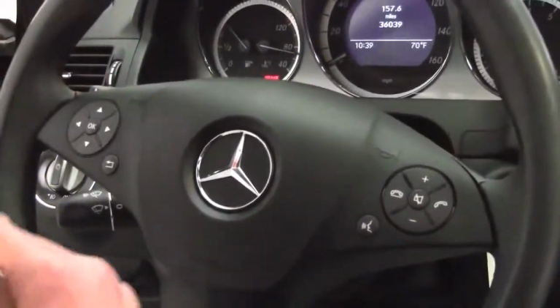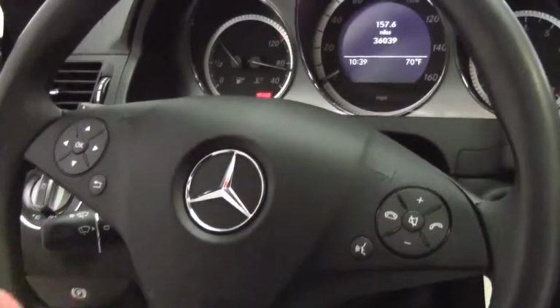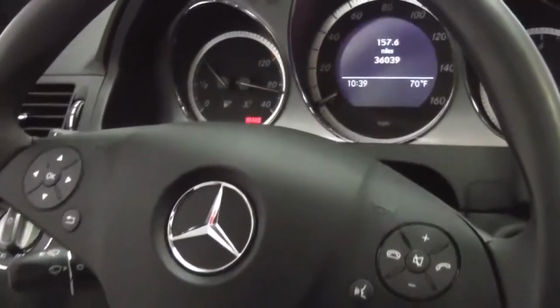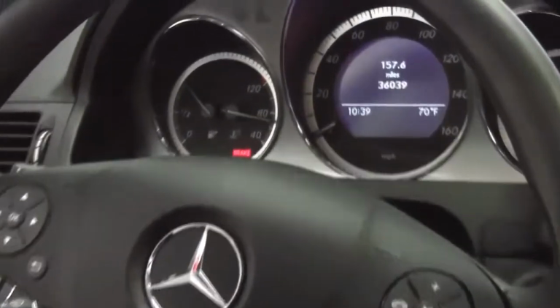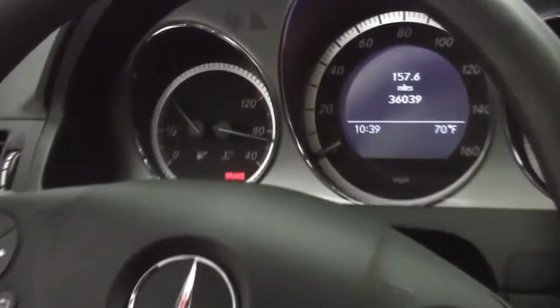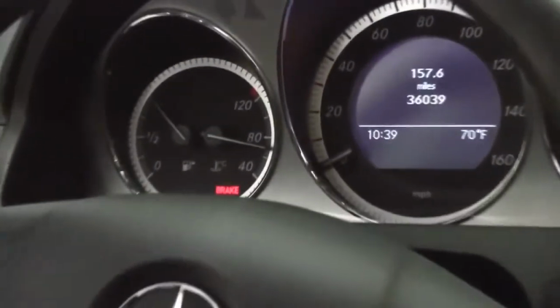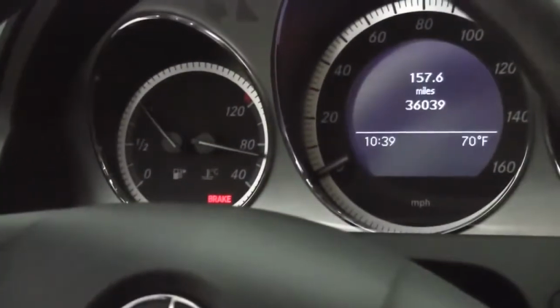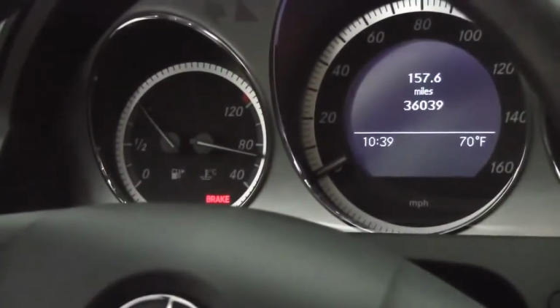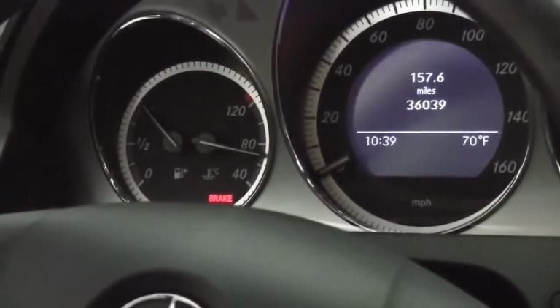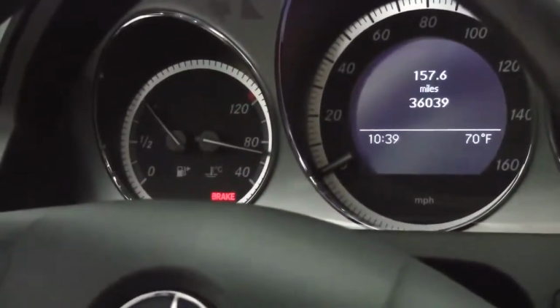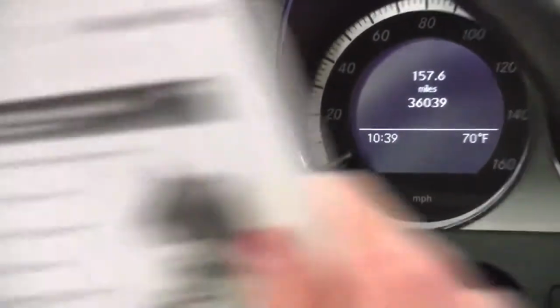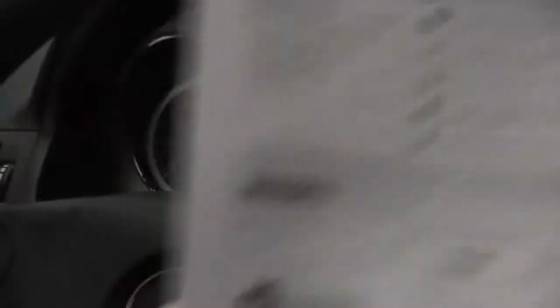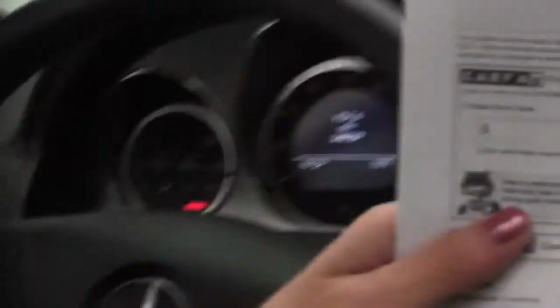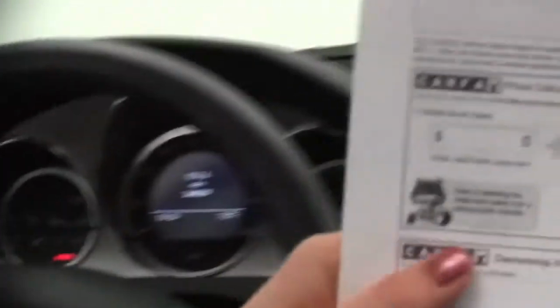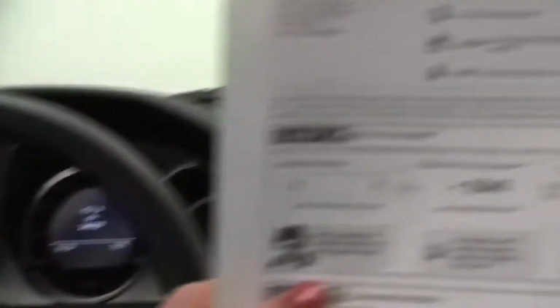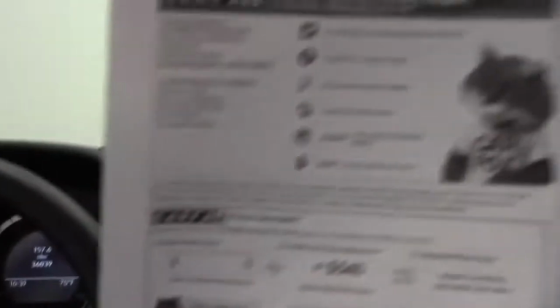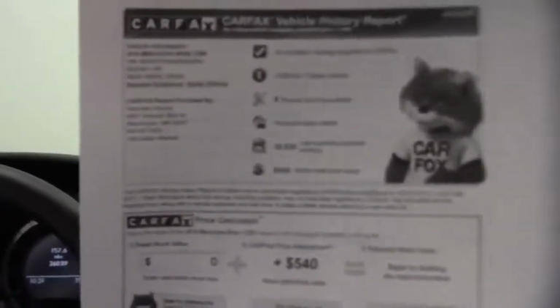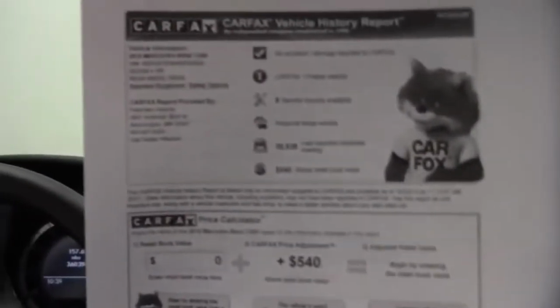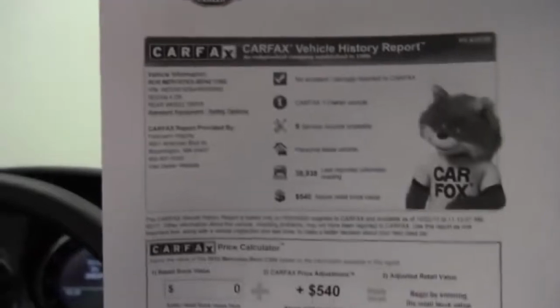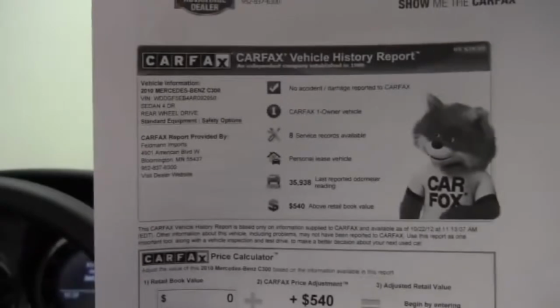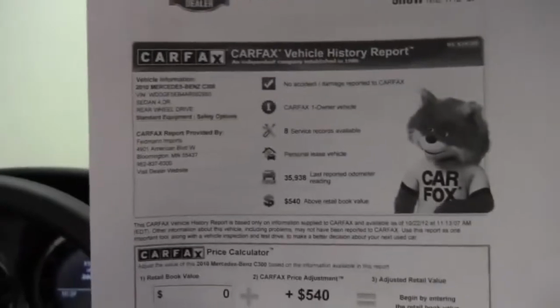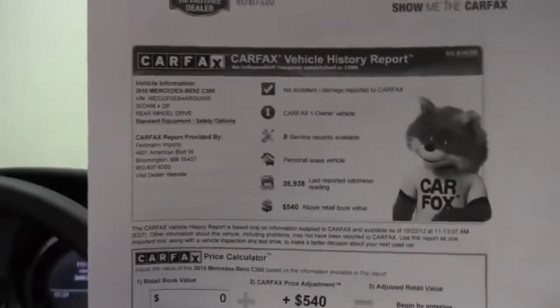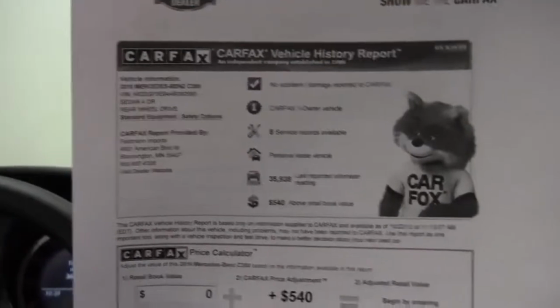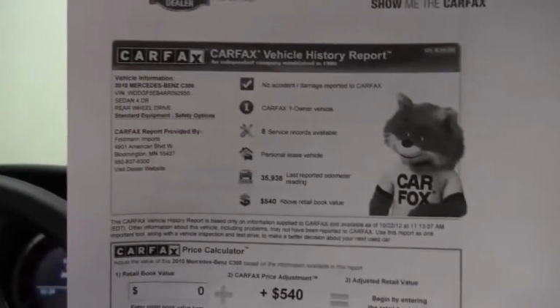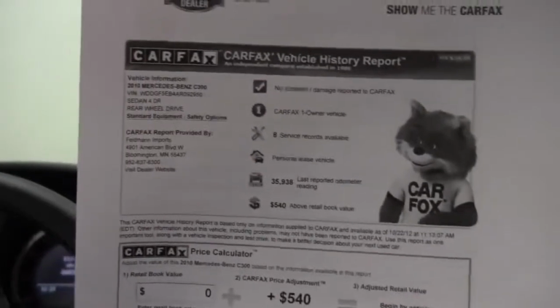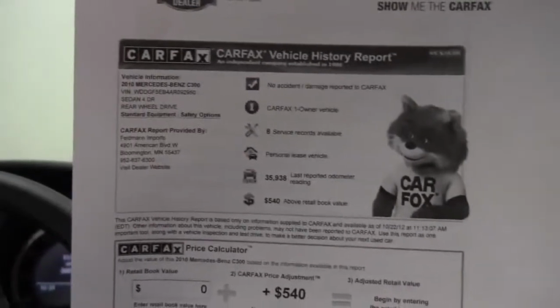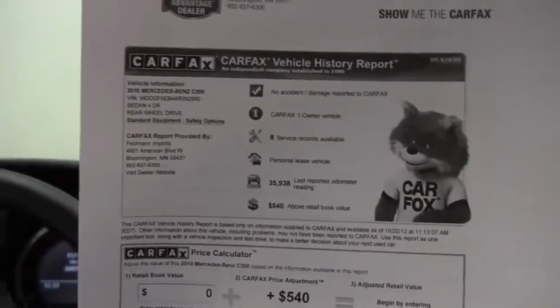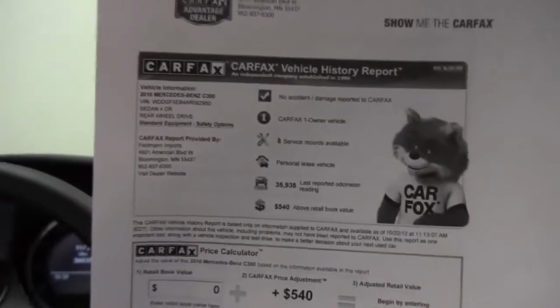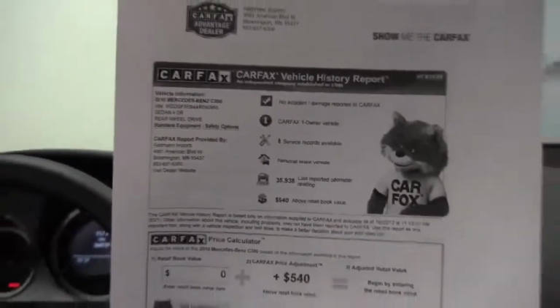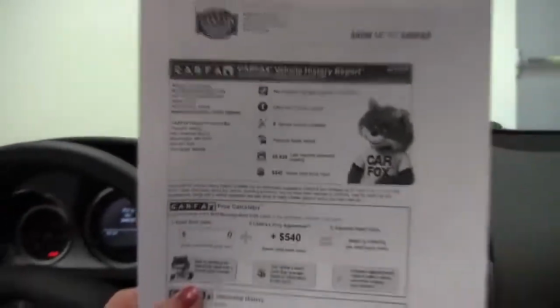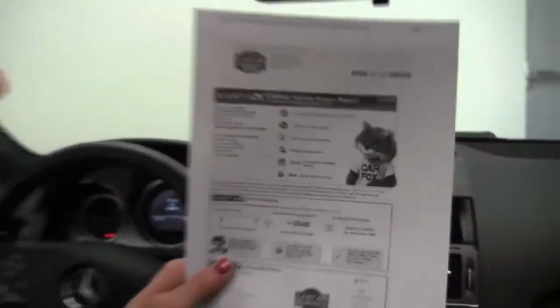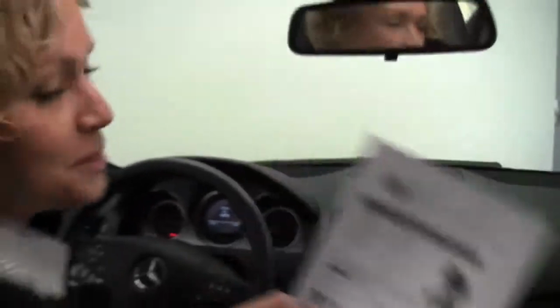And mileage — you can see the vehicle has 36,039 miles on it. Here's the Carfax. As you can see, no accidents or damage. One owner vehicle. And indeed, service records are available.